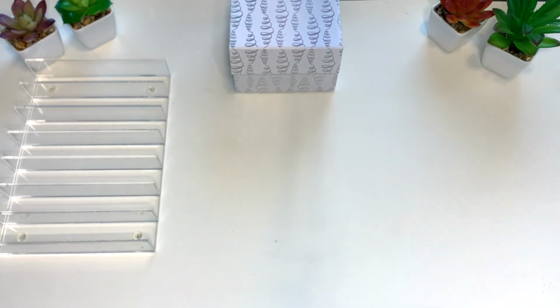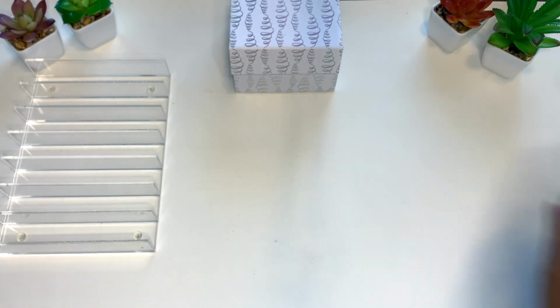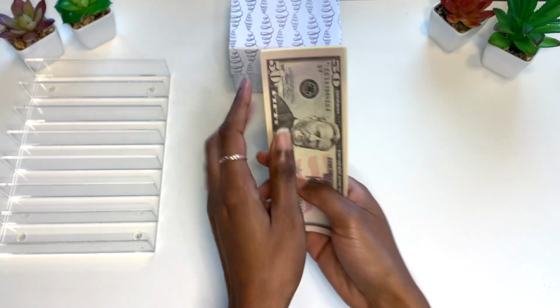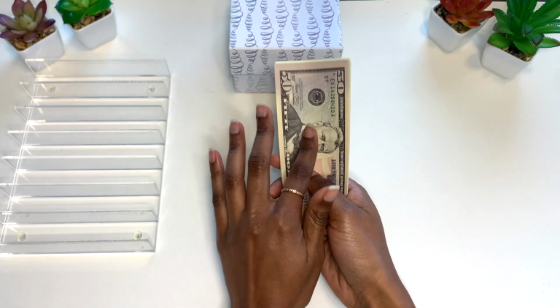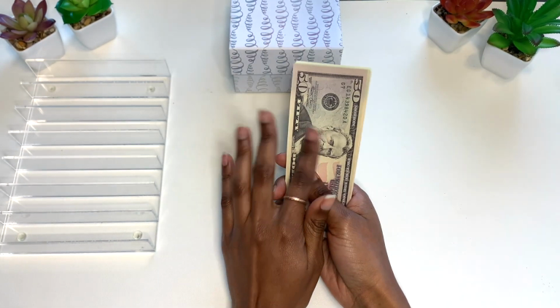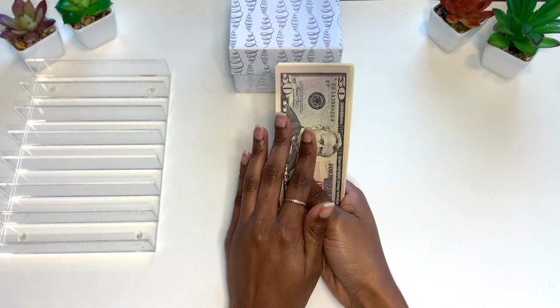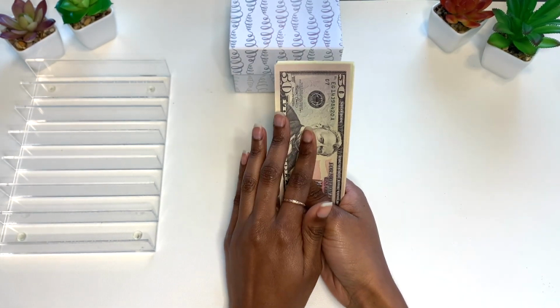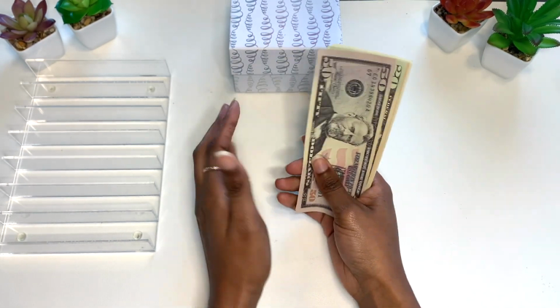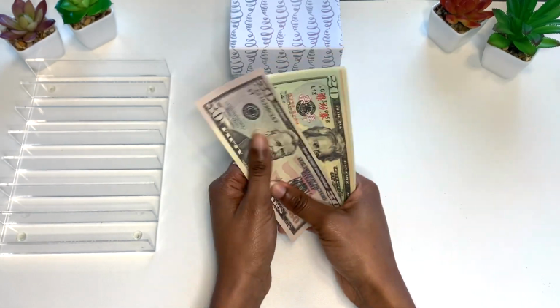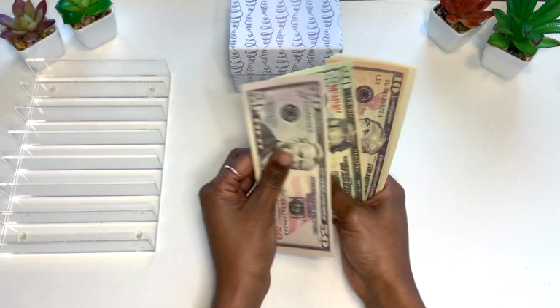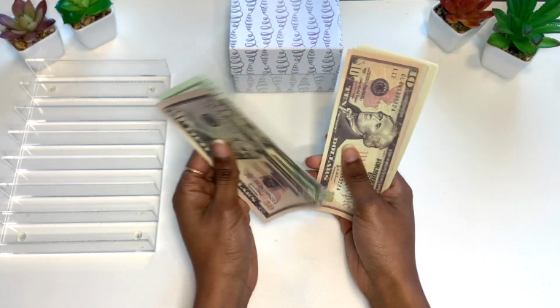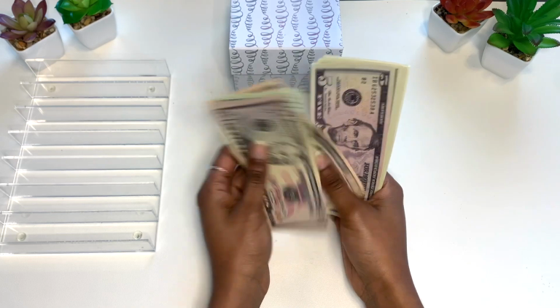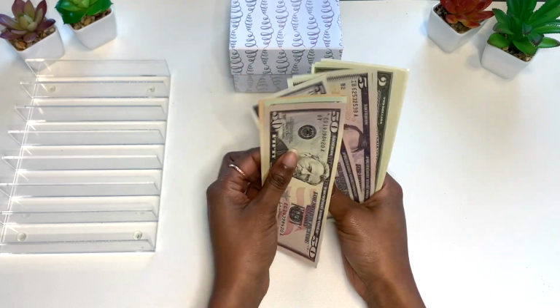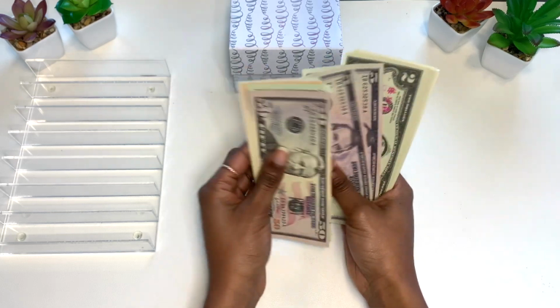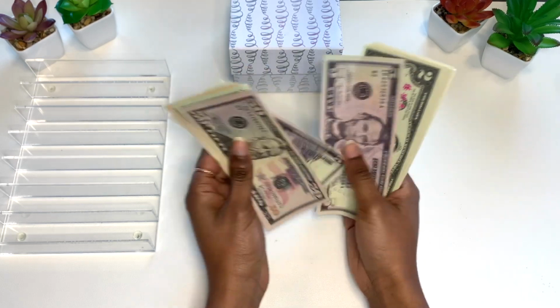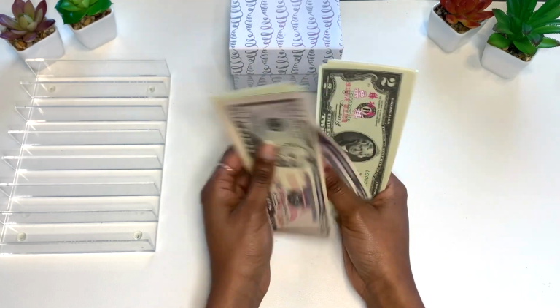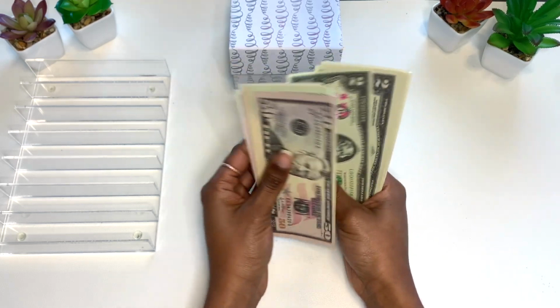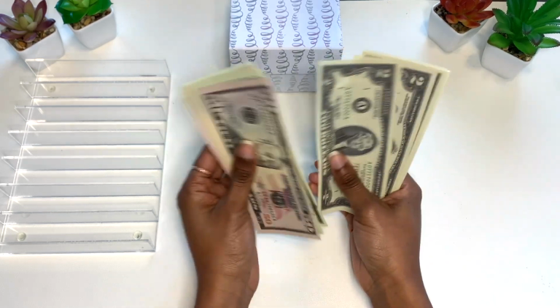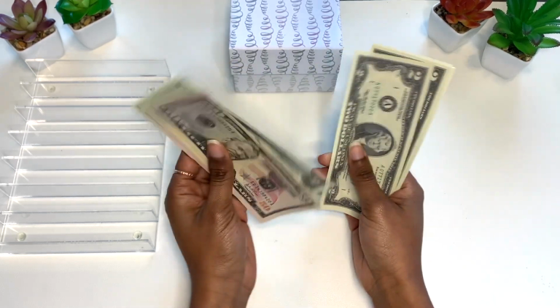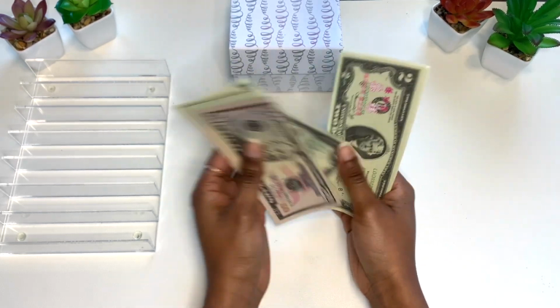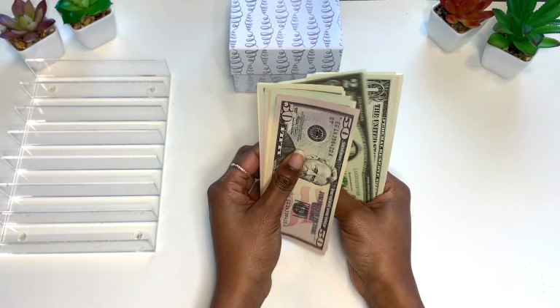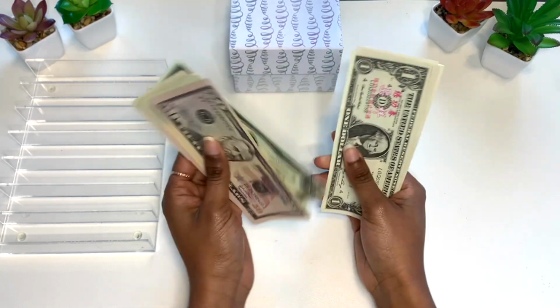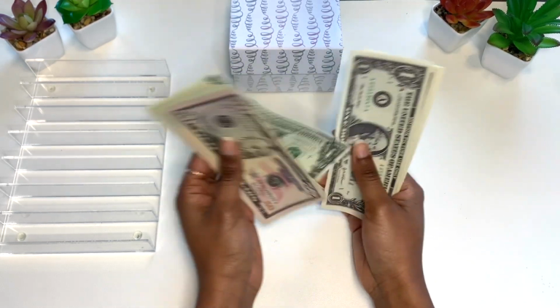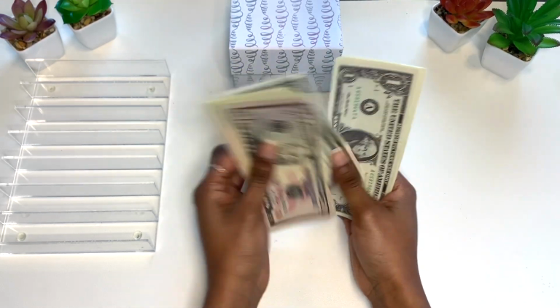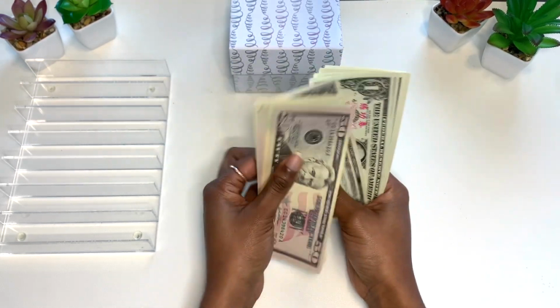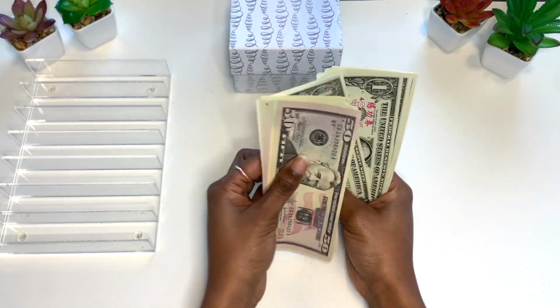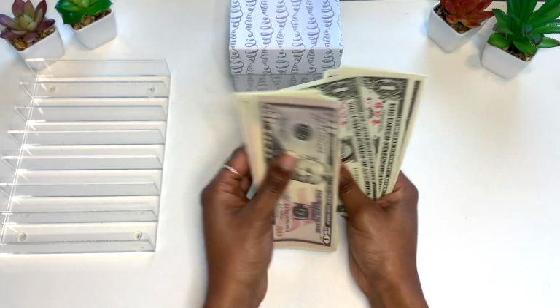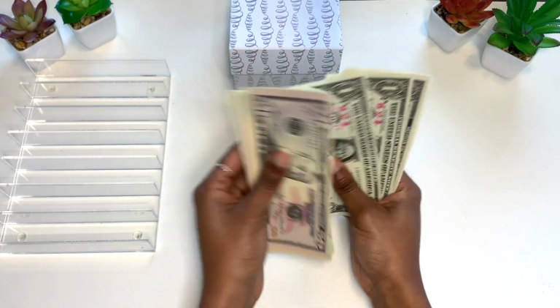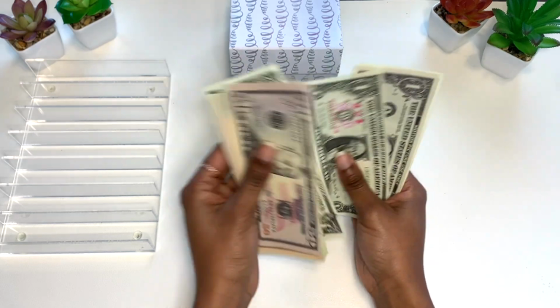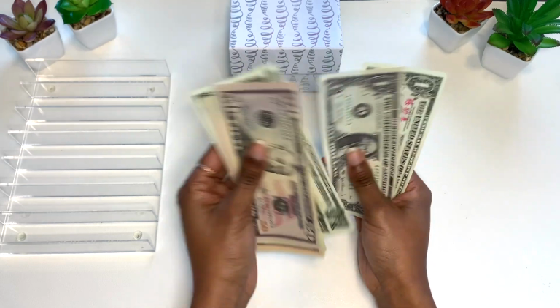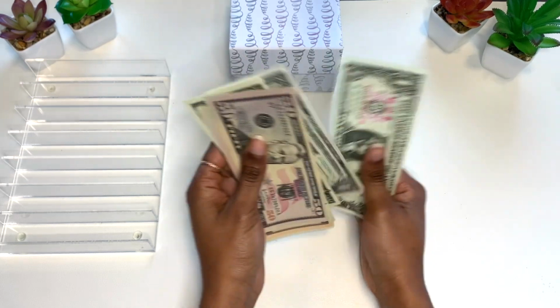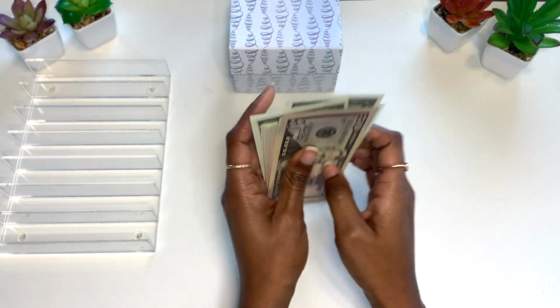I have my money right here, let's go and count it up: 50, 70, 85, 95, 97, 99, 101, 103... 104, 105, 106, 107, 108, 109, 110, 111 — $112.